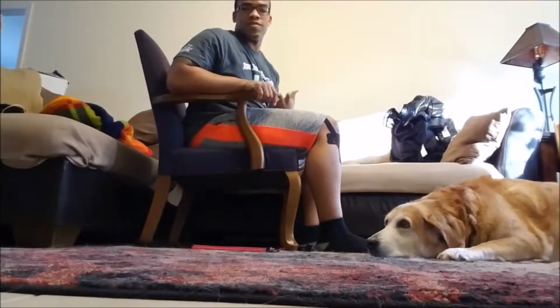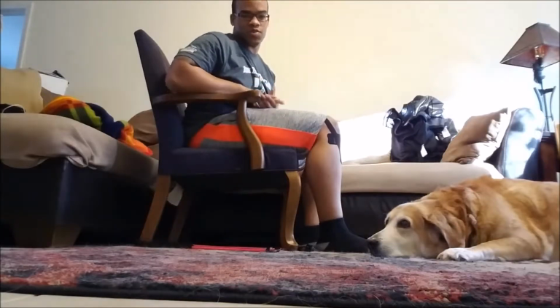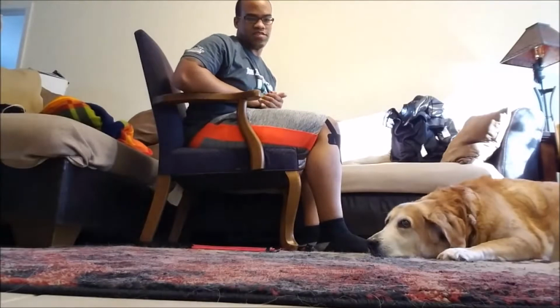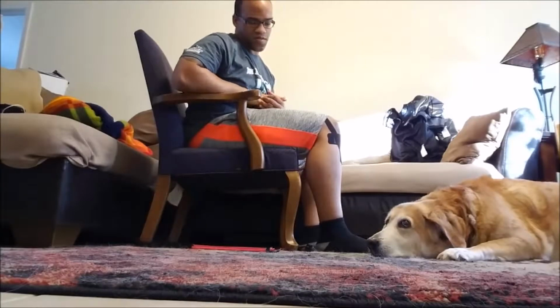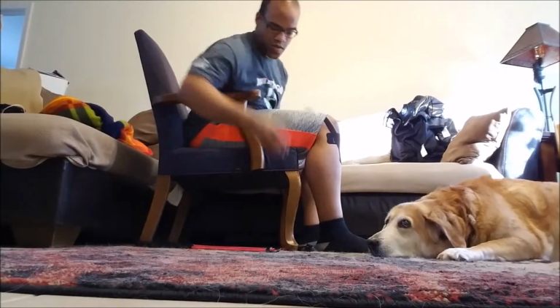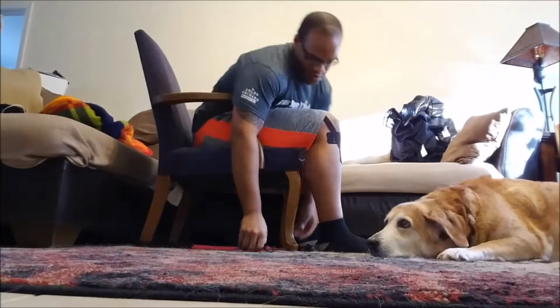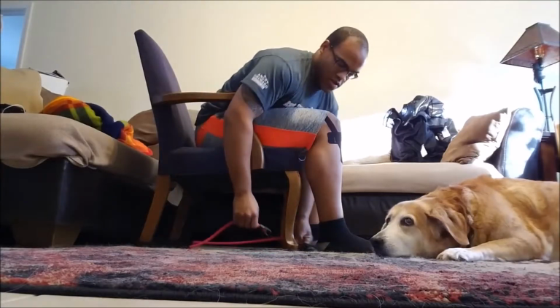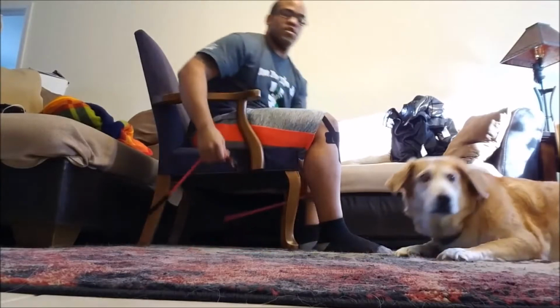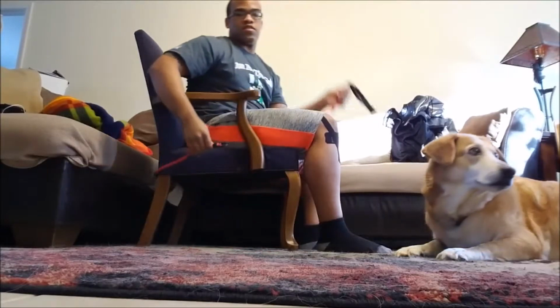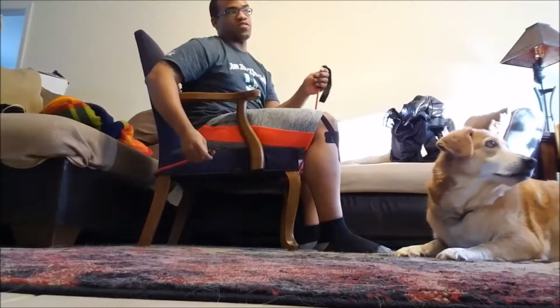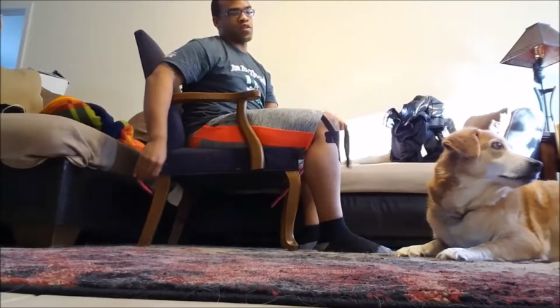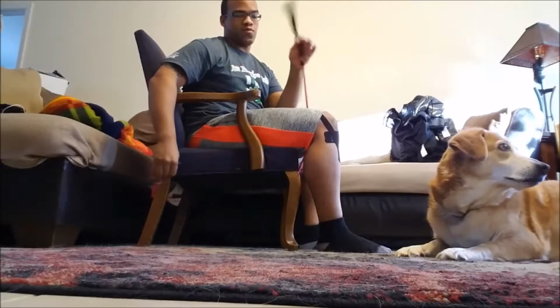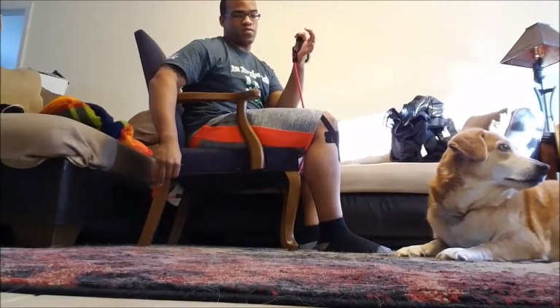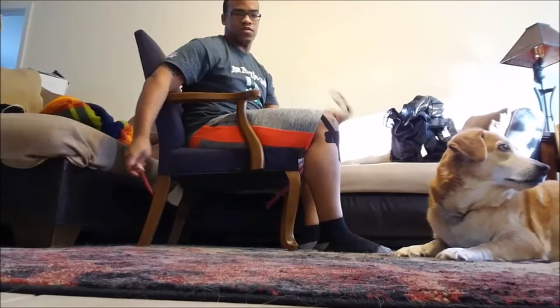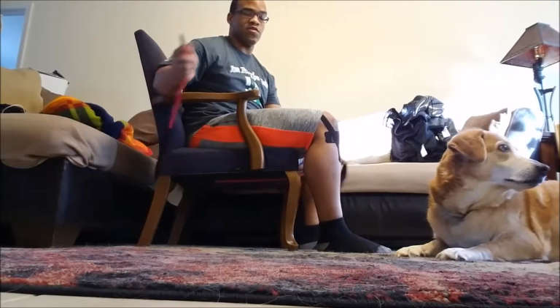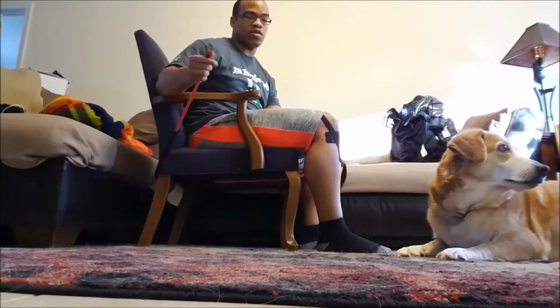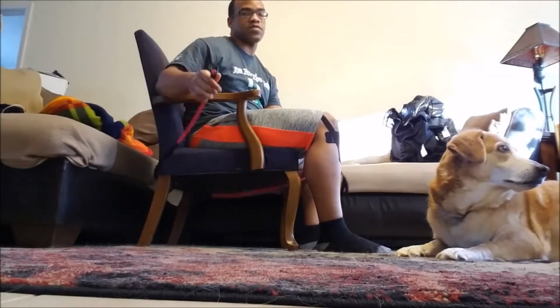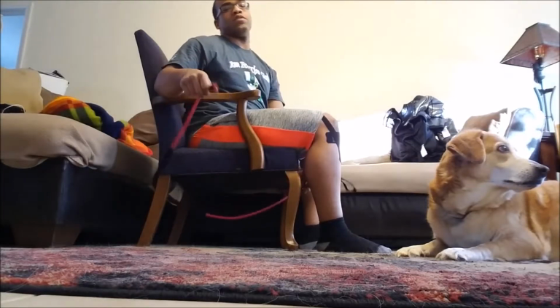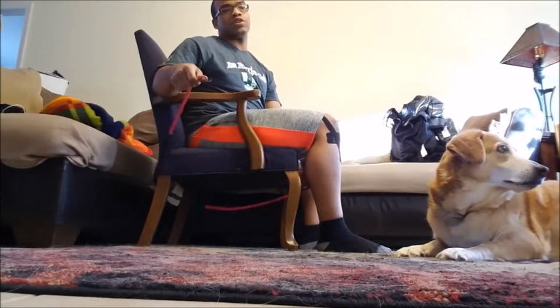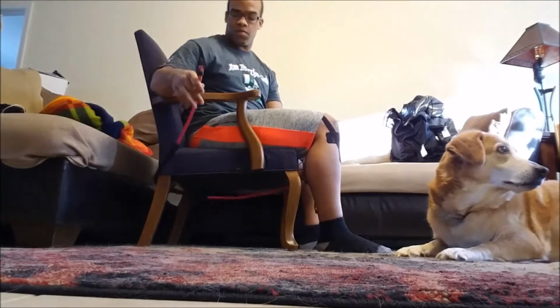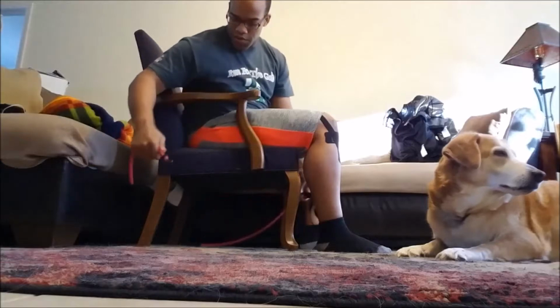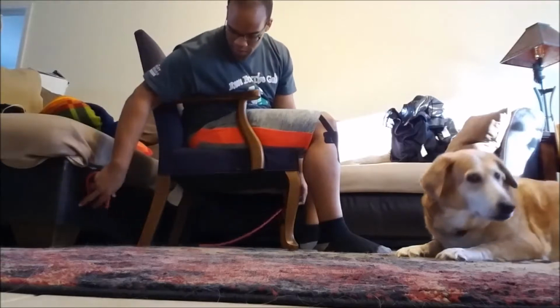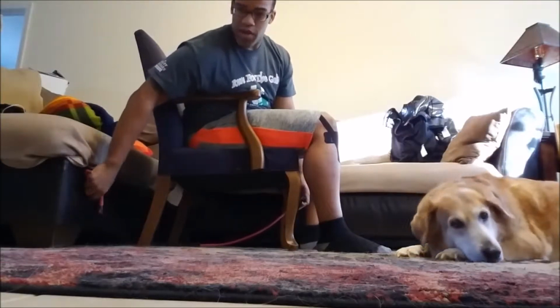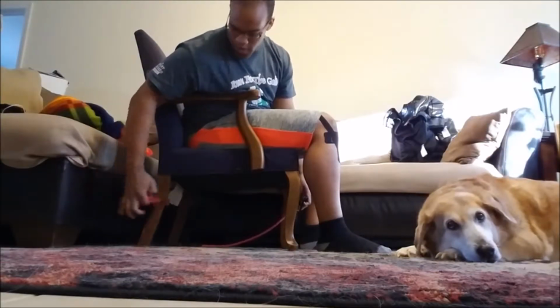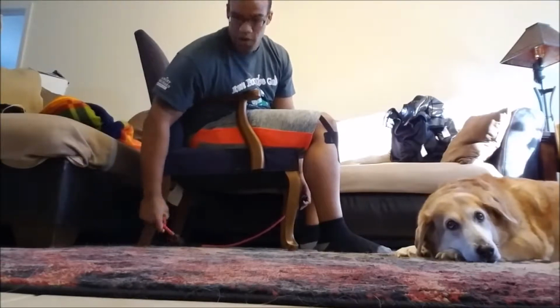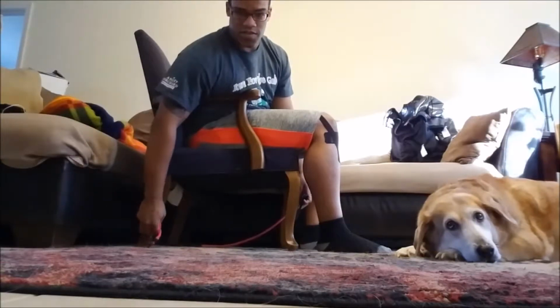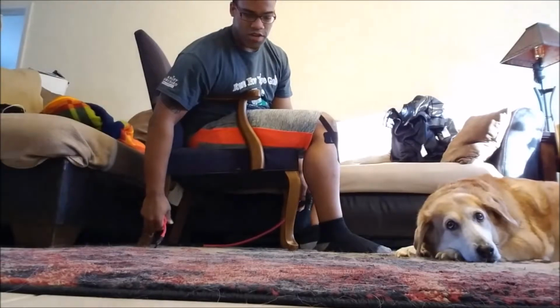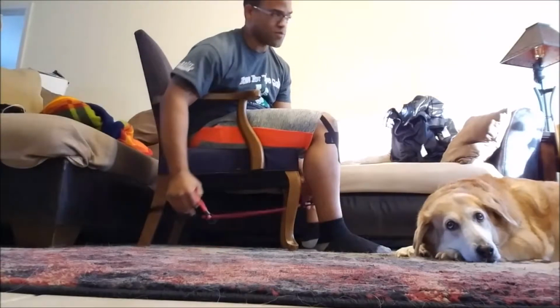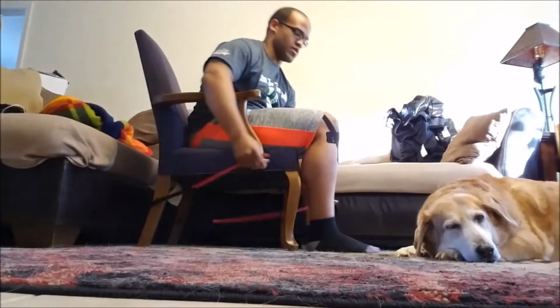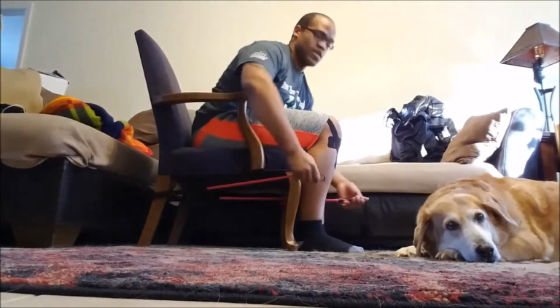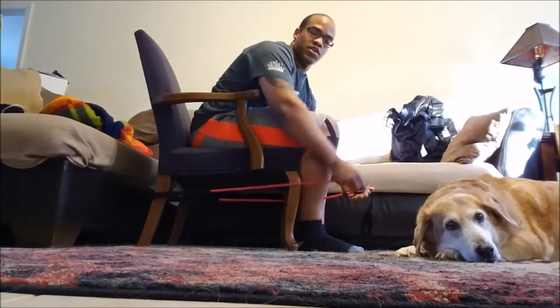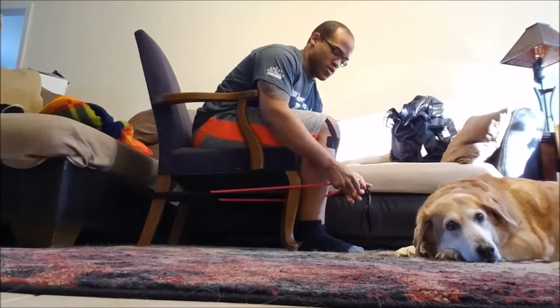I'm going to show you the leg extension. All you're going to need is a resistance band and one handle. Take one of your longest ones. What you're going to do is wrap the resistance band around the farthest chair leg and then hook it in.